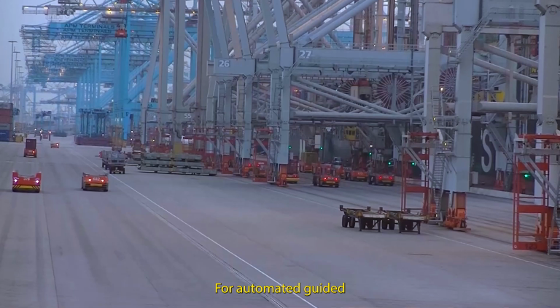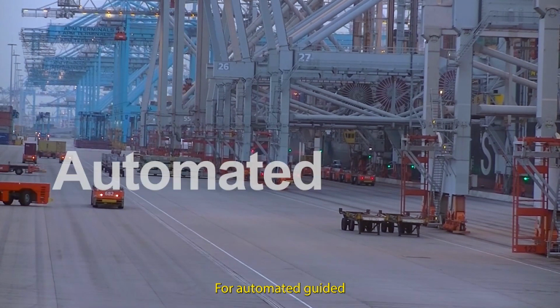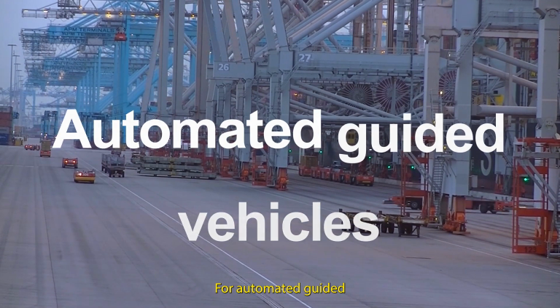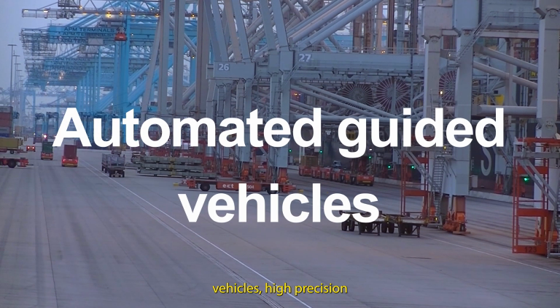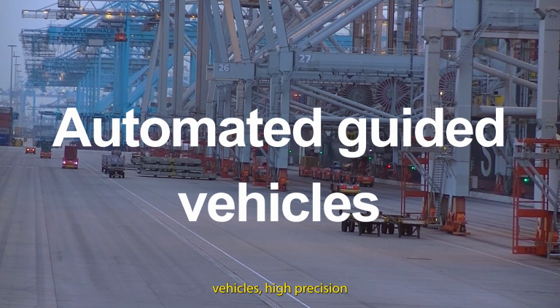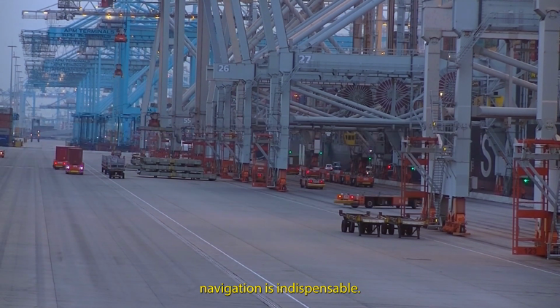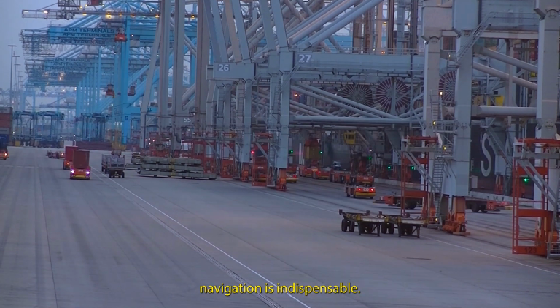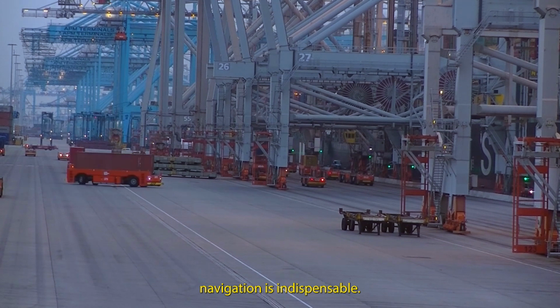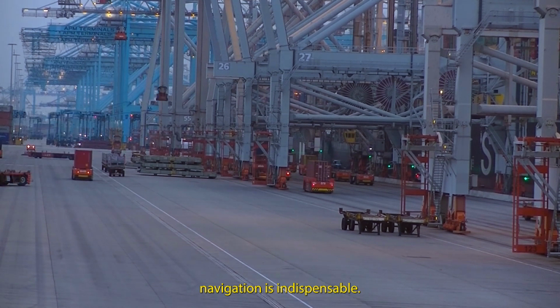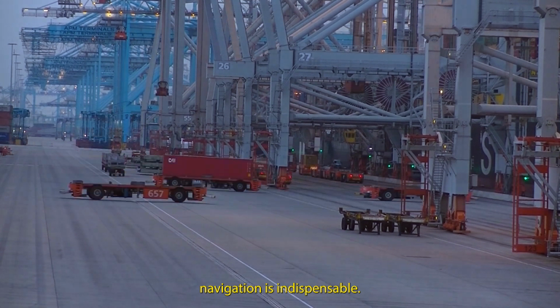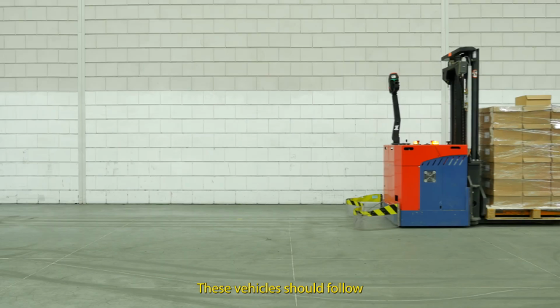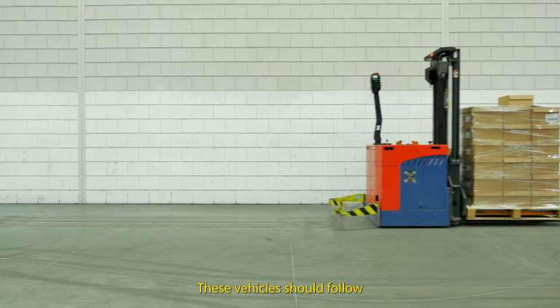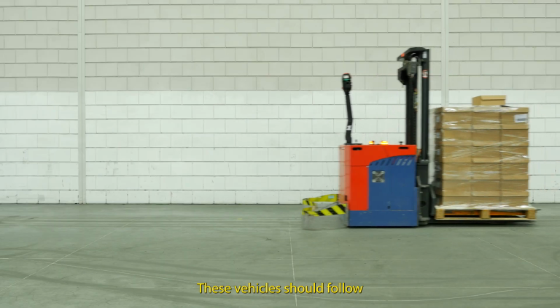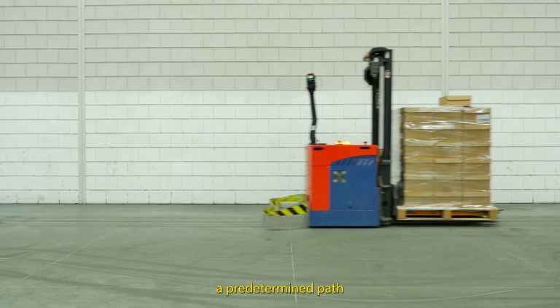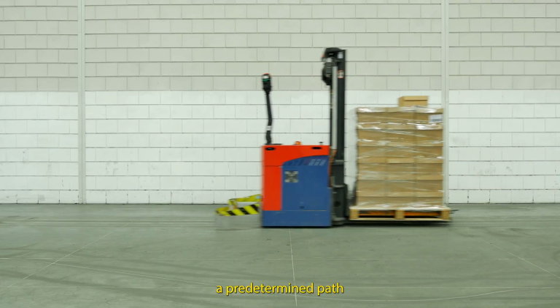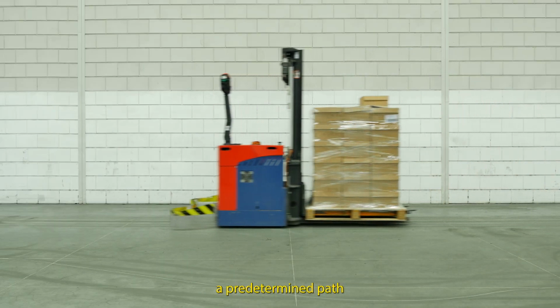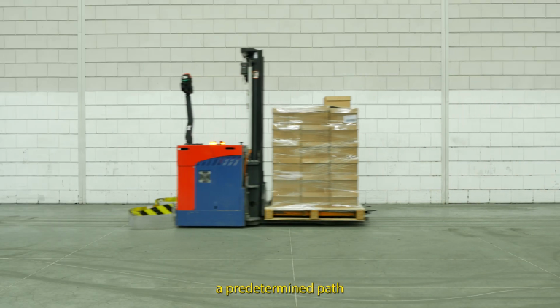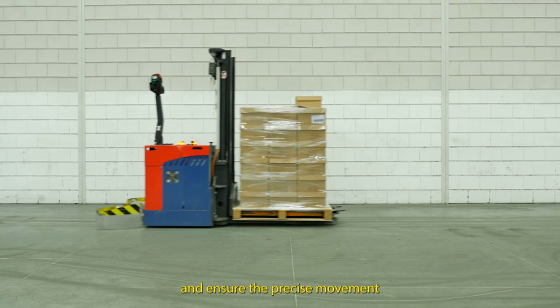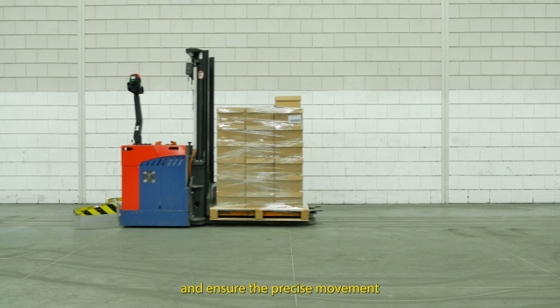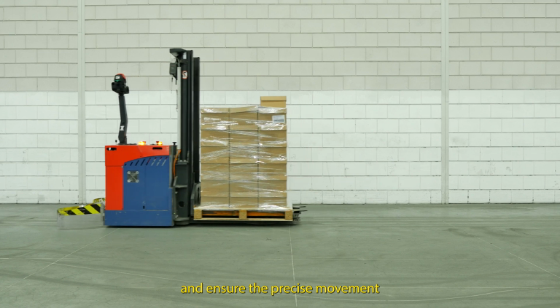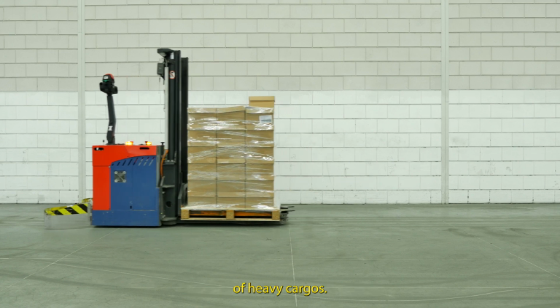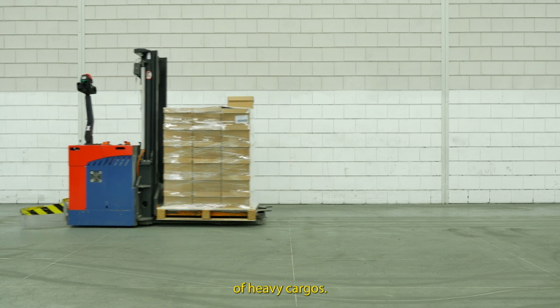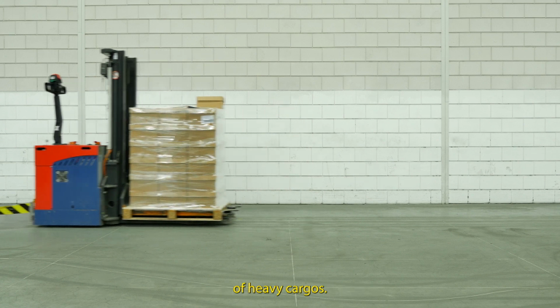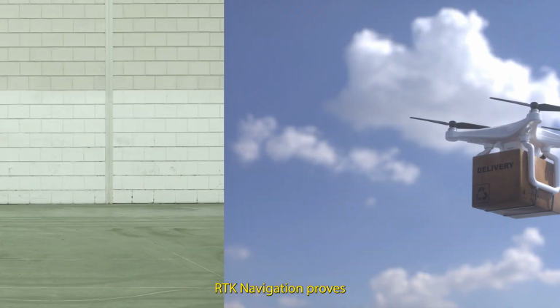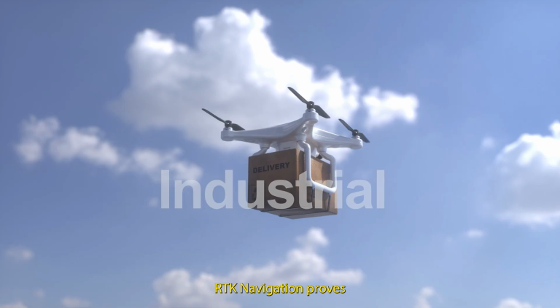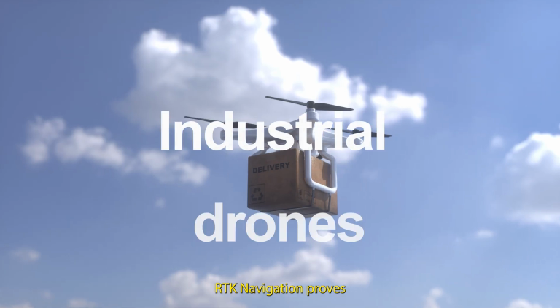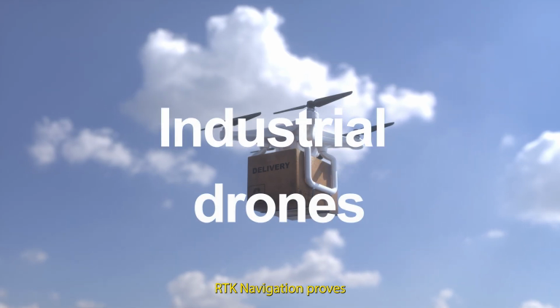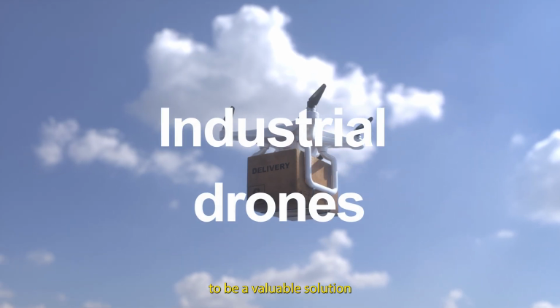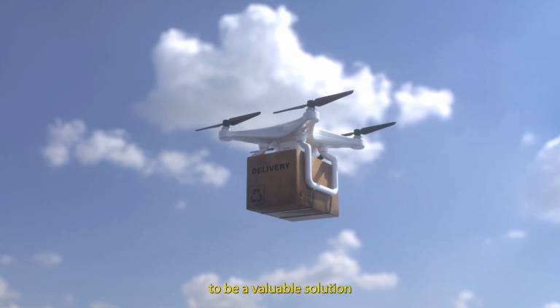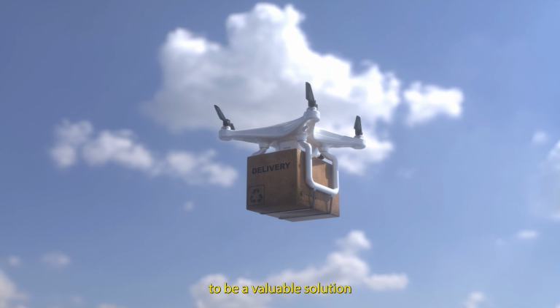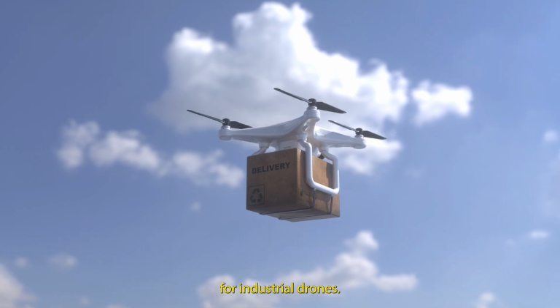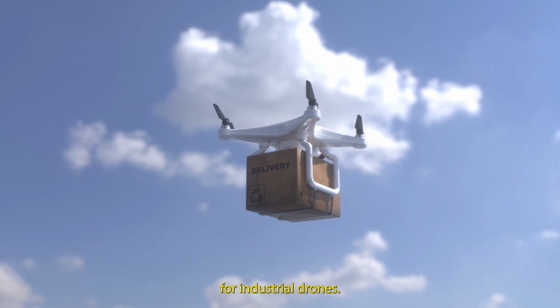For automated guided vehicles, high precision navigation is indispensable. These vehicles should follow a predetermined path and ensure the precise movement of heavy cargo. RTK navigation also proves to be a valuable solution for industrial drones.